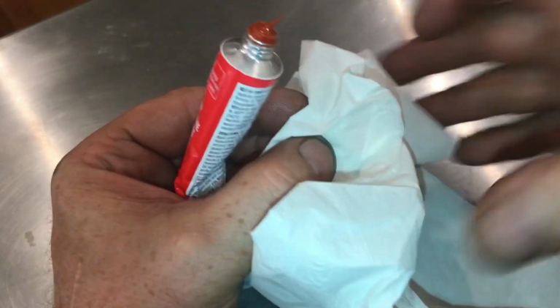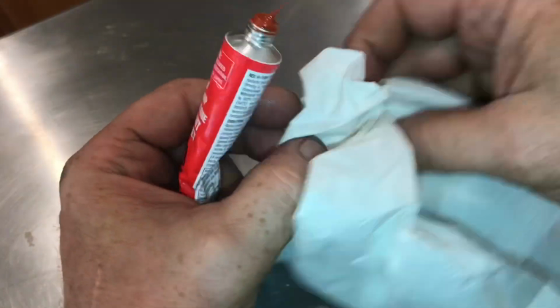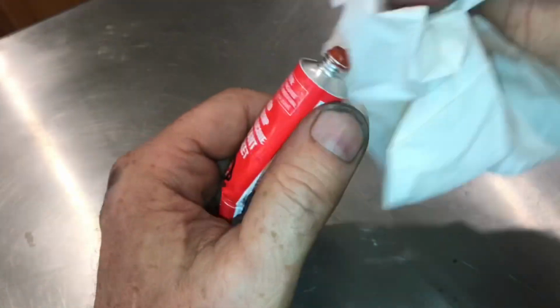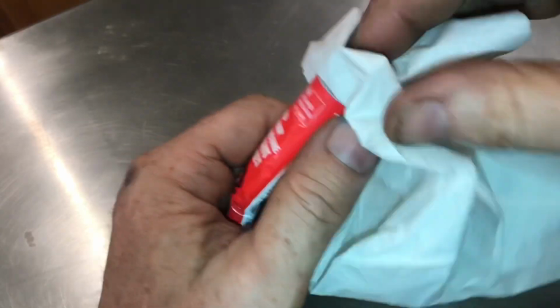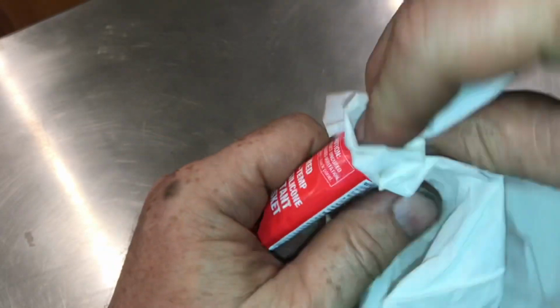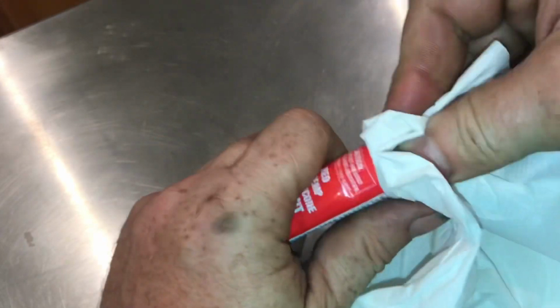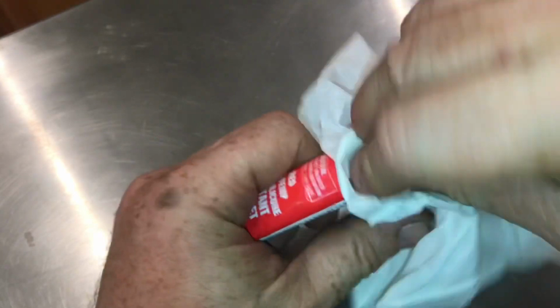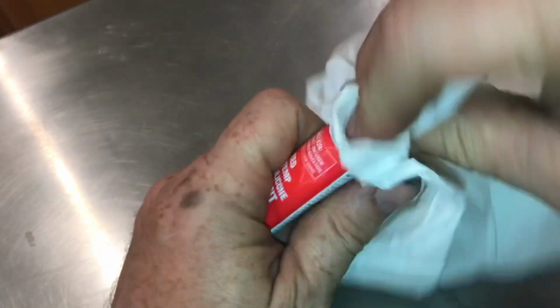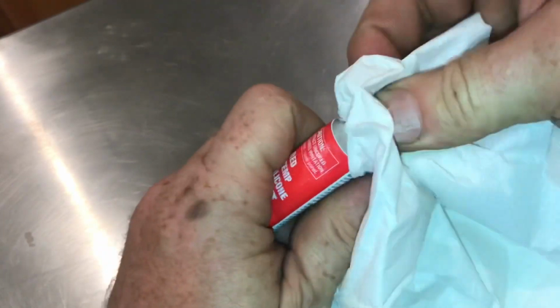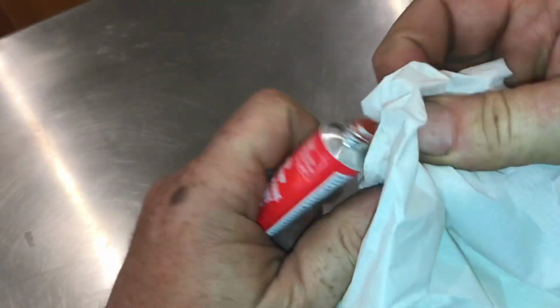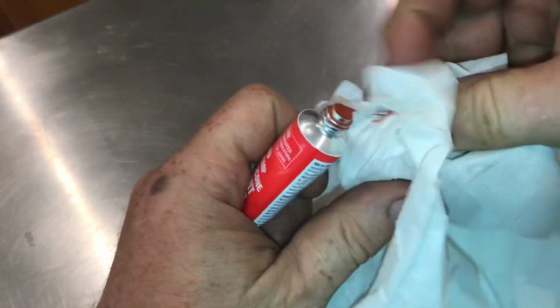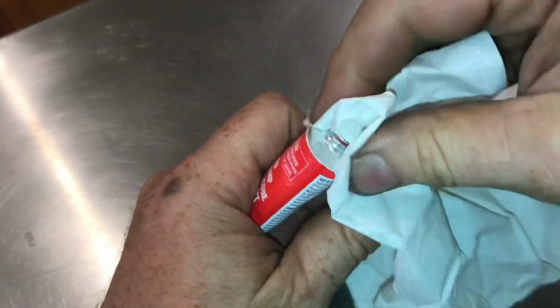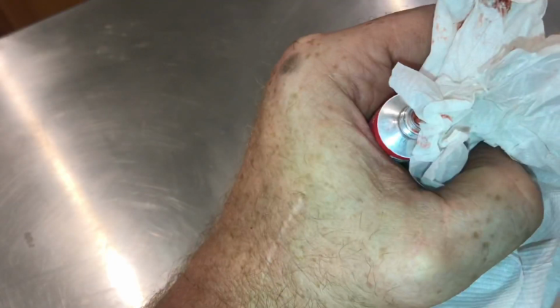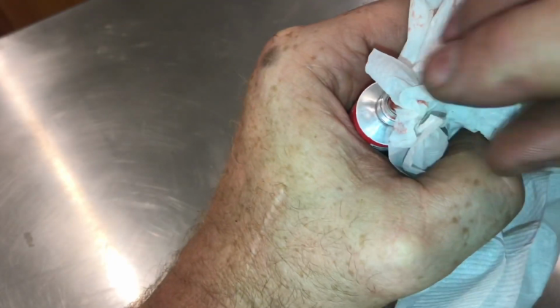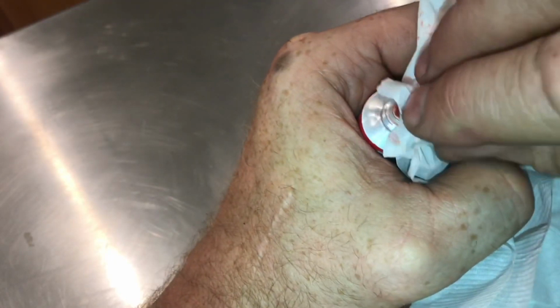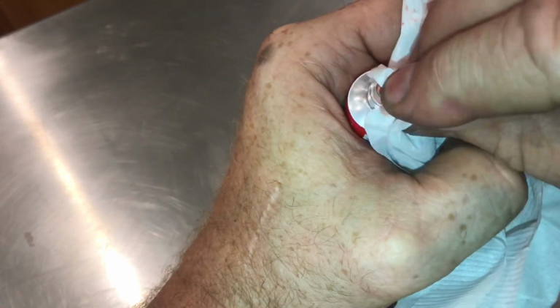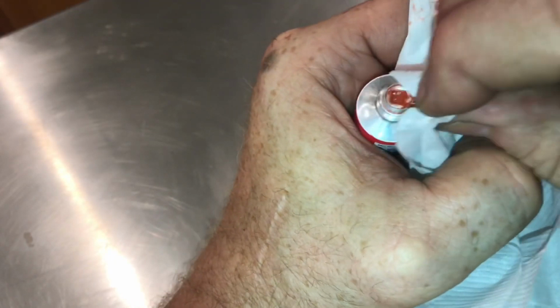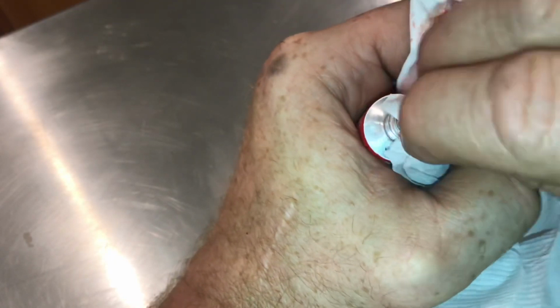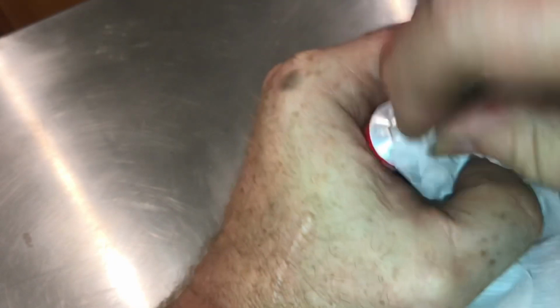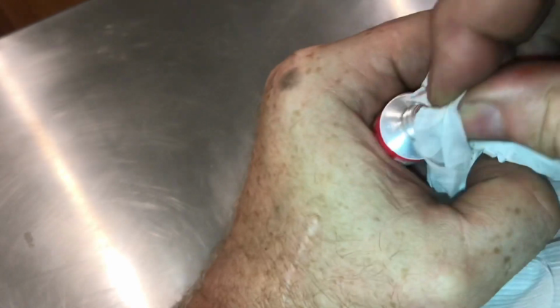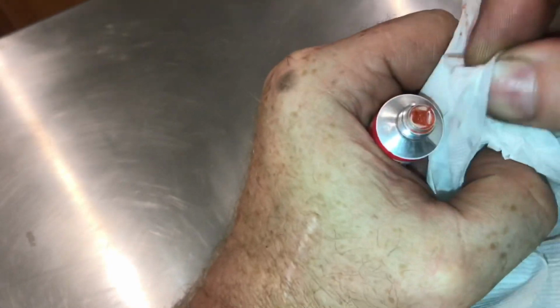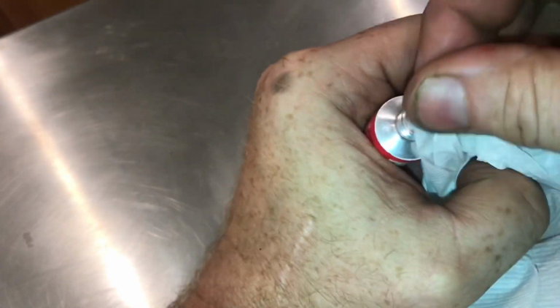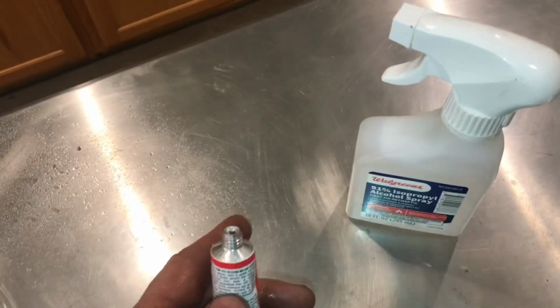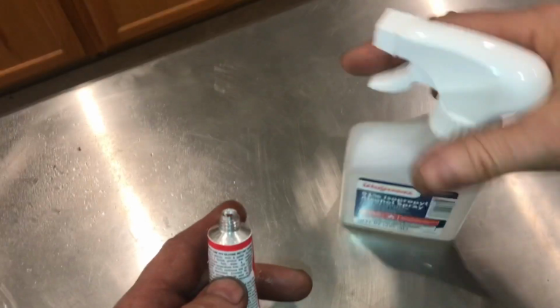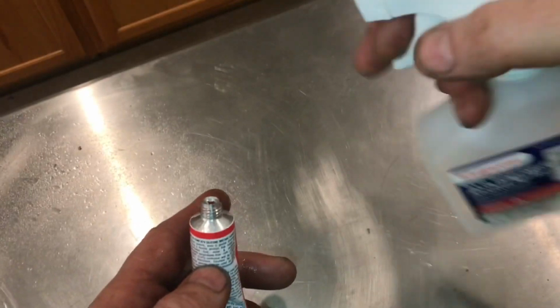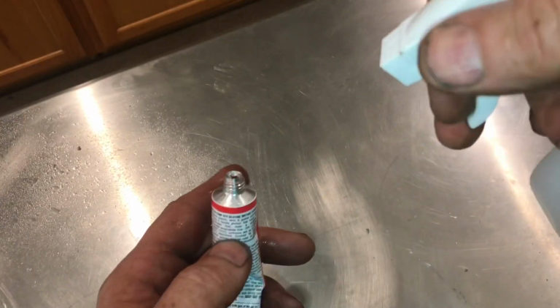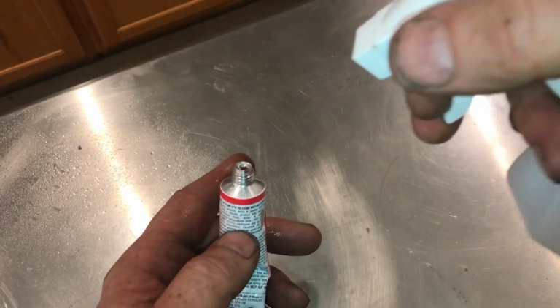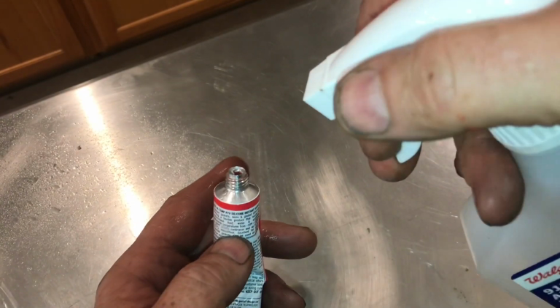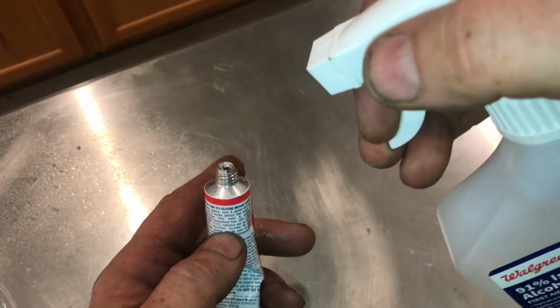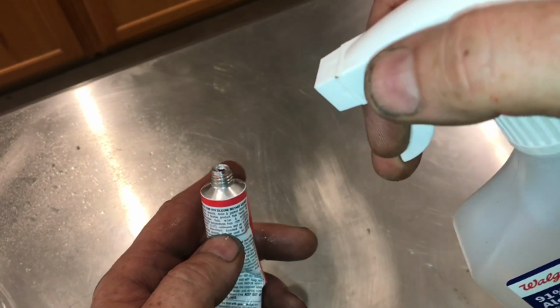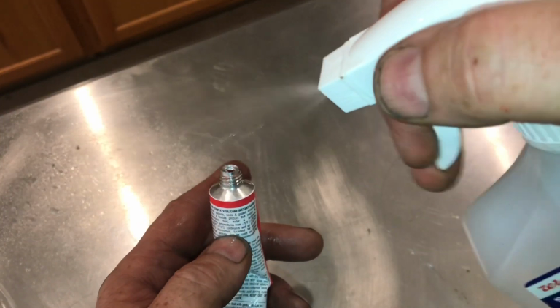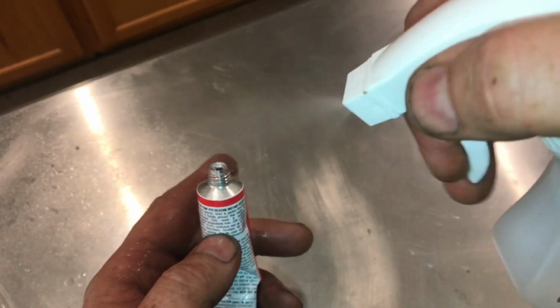Take a paper towel and clean off that tip really good — clean it all the way back into the metal. To make sure it's really clean, use some isopropyl alcohol.